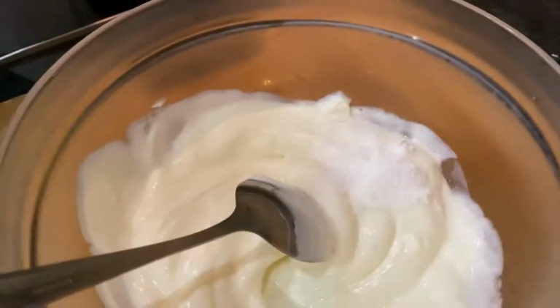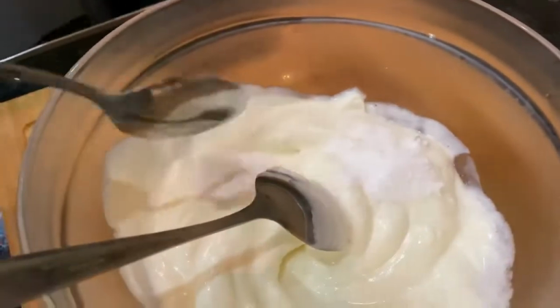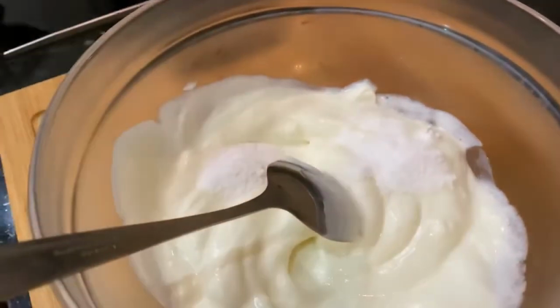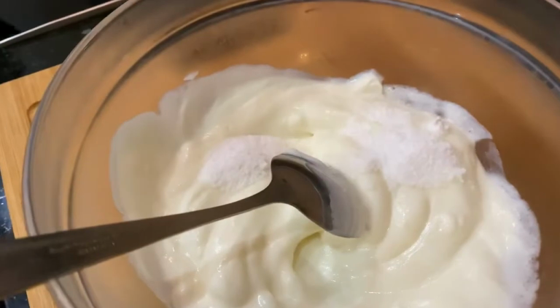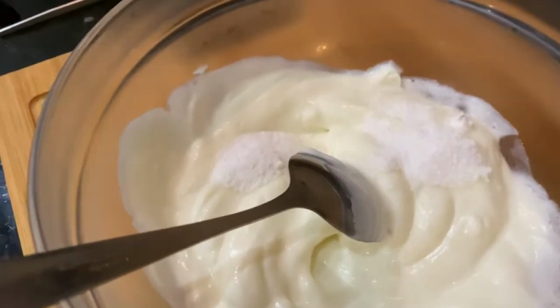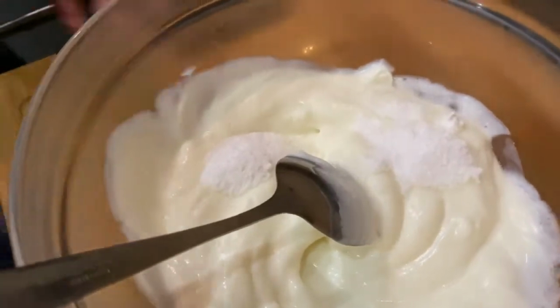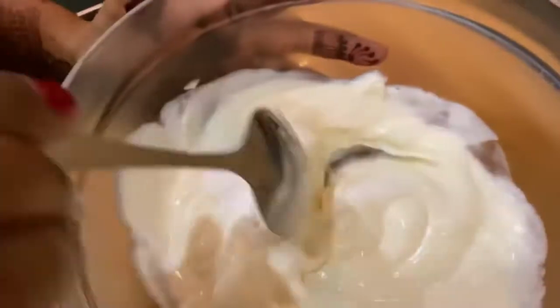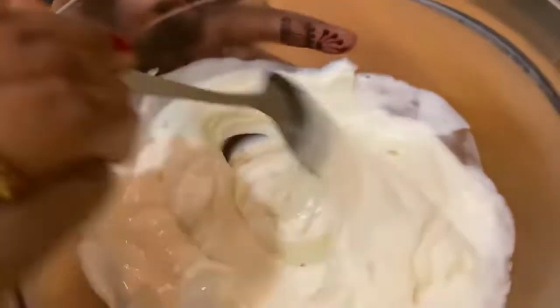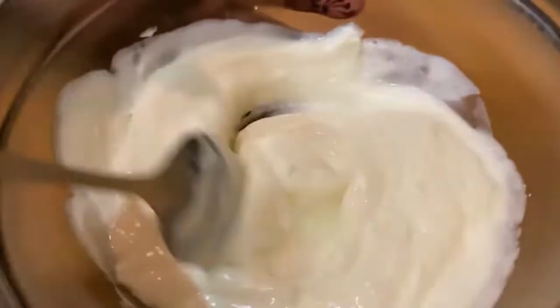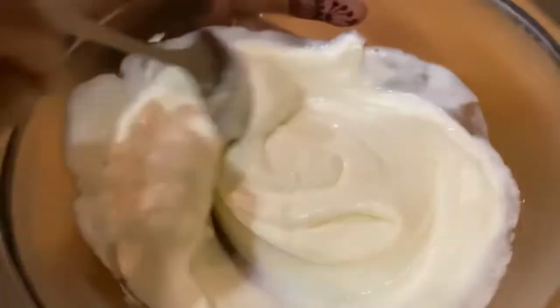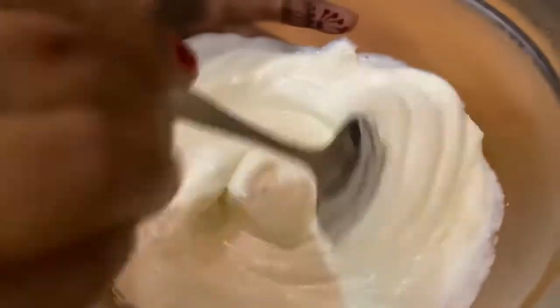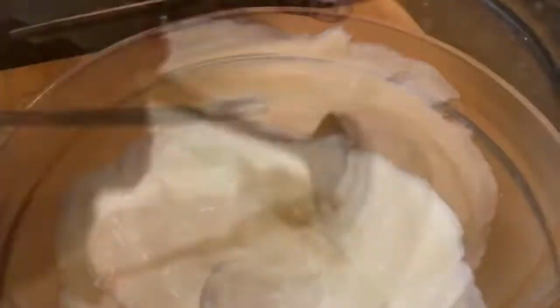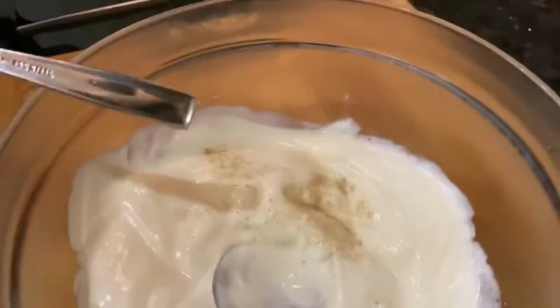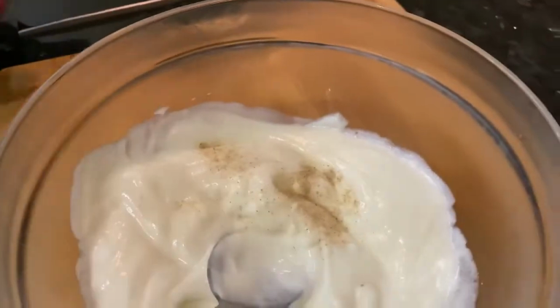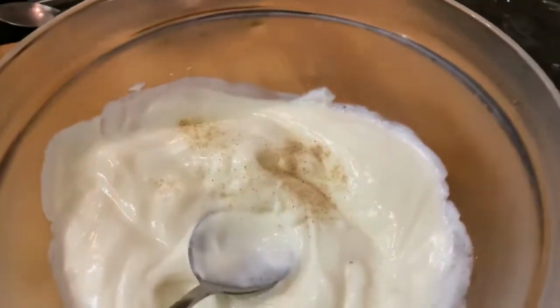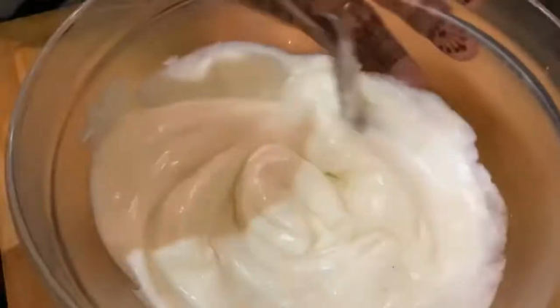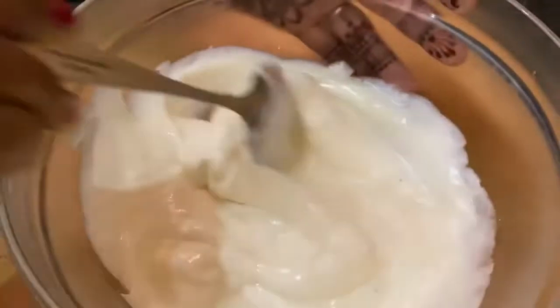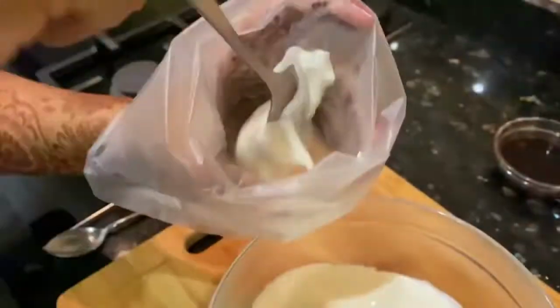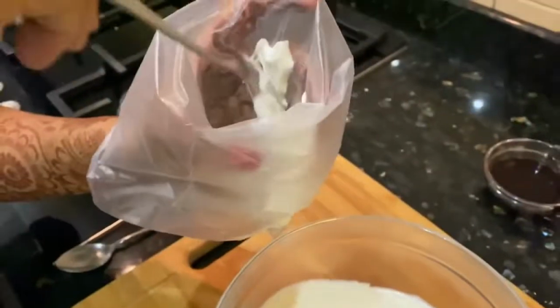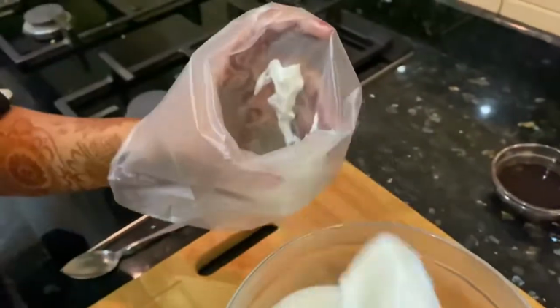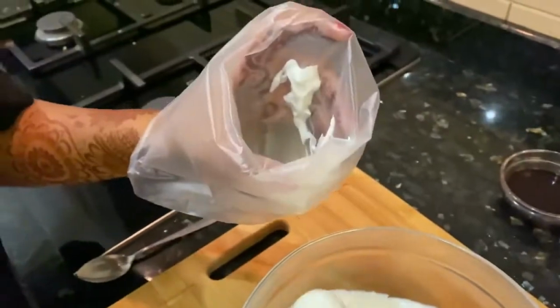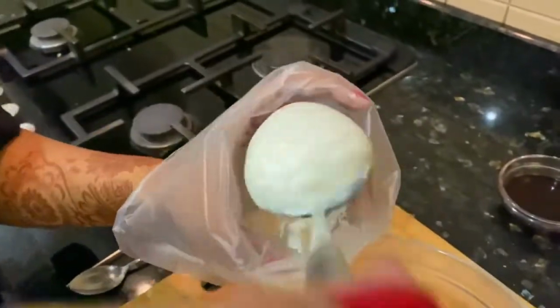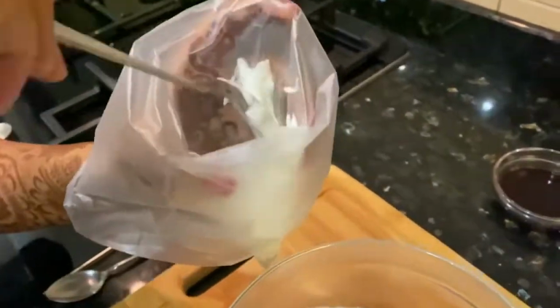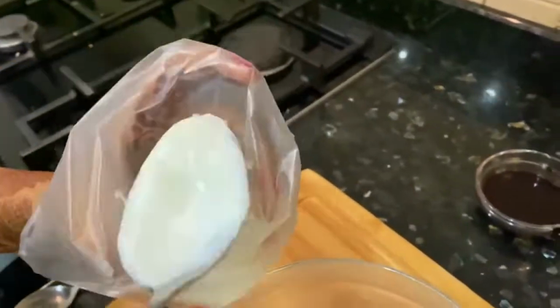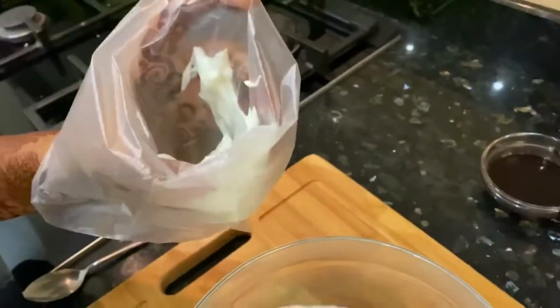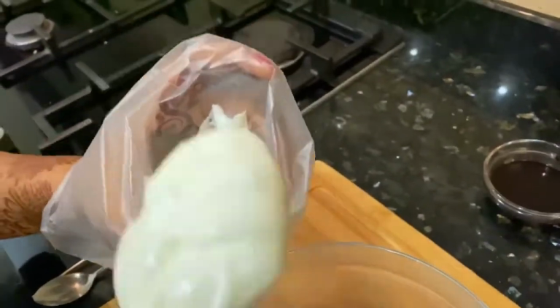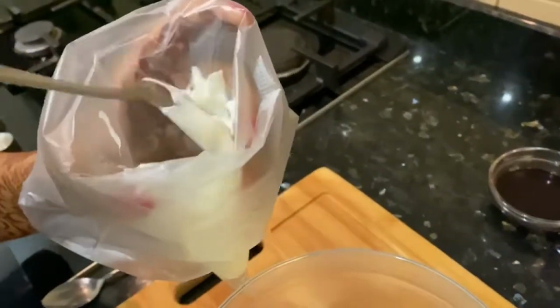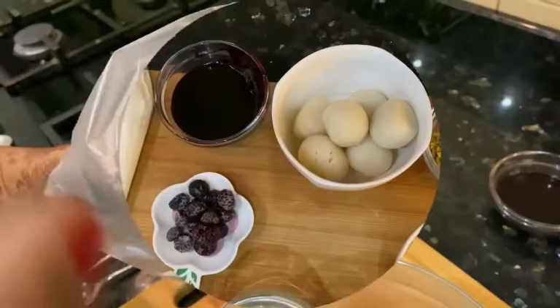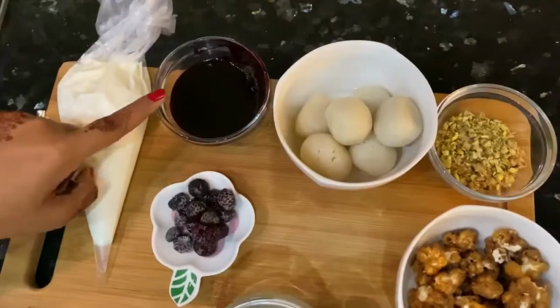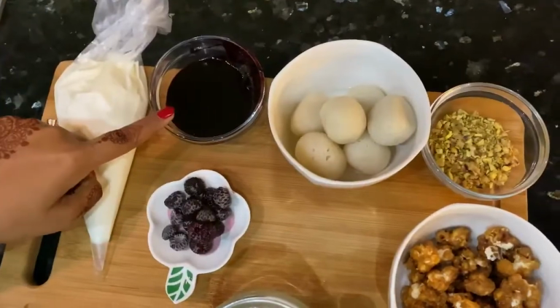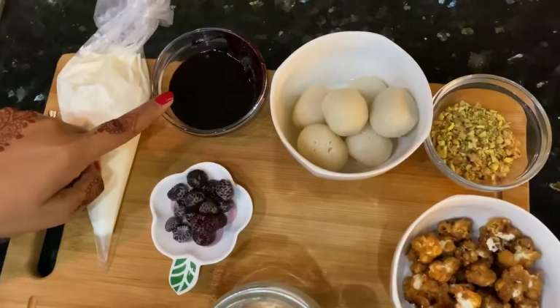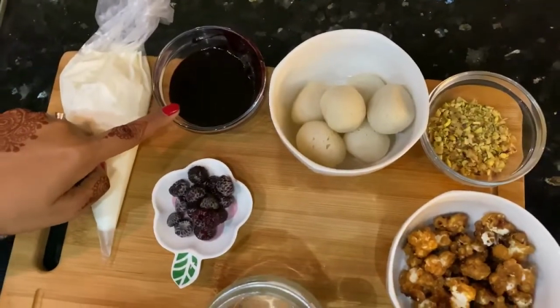I have creamy and thick yogurt here. Adding 1 to 2 tablespoons powdered sugar and half teaspoon cardamom powder. Mix it well and transfer this mixture into a piping bag. So all the components are ready.